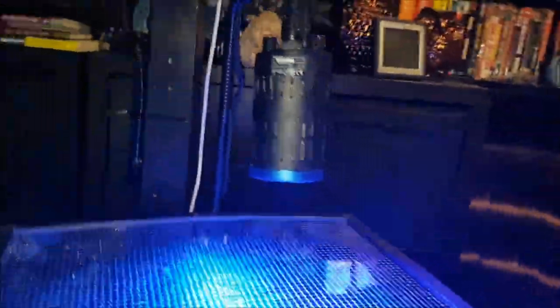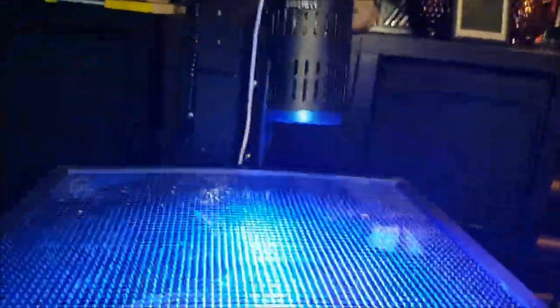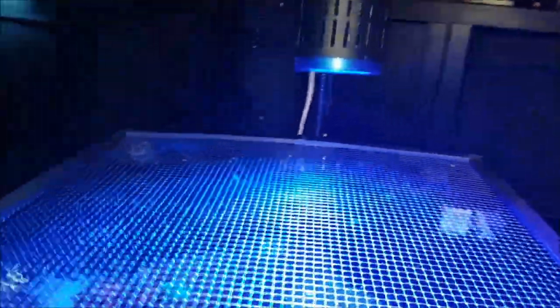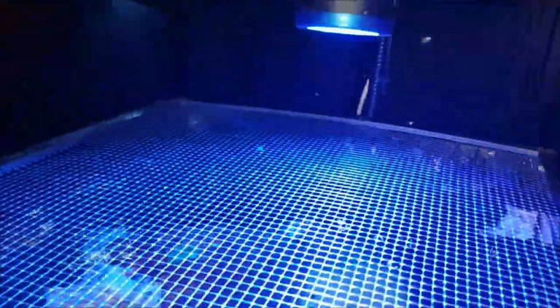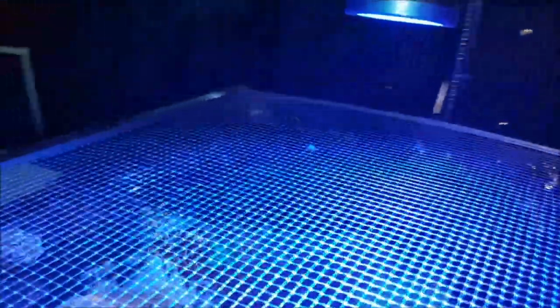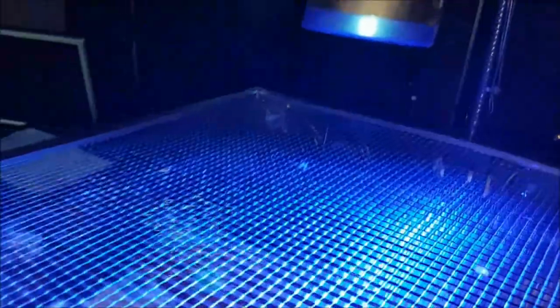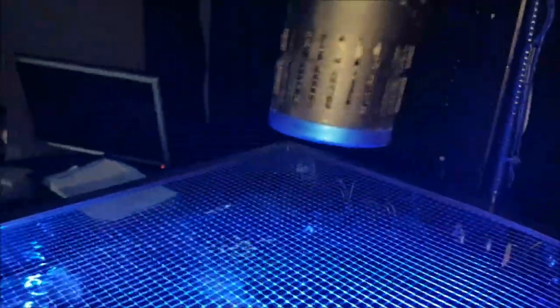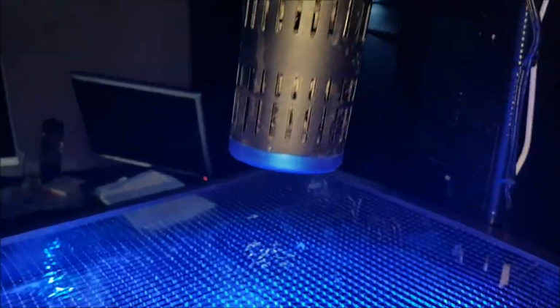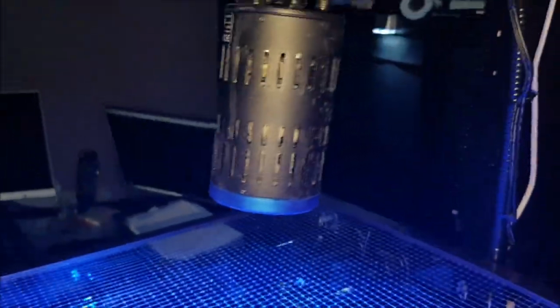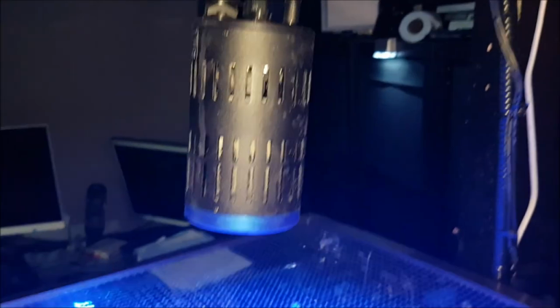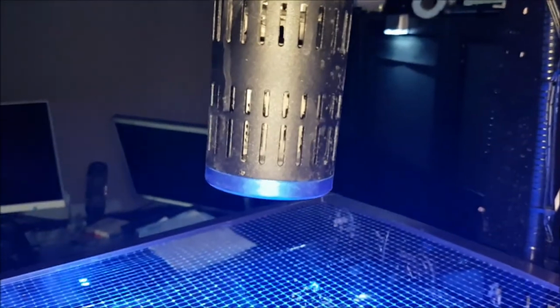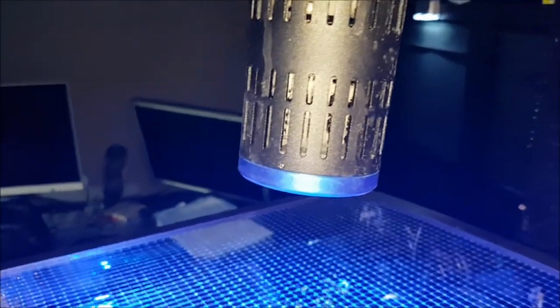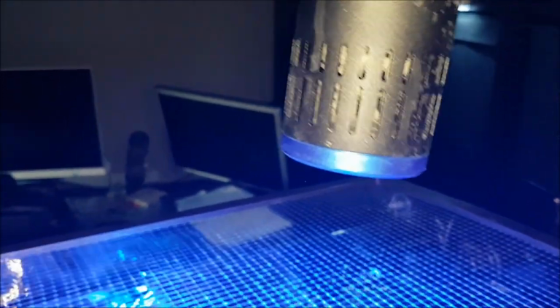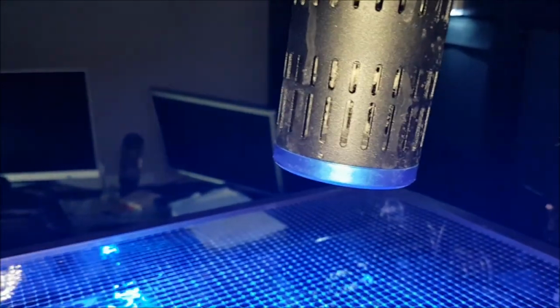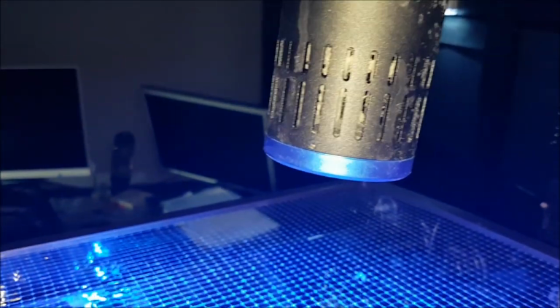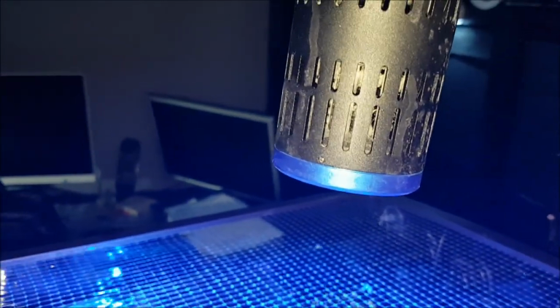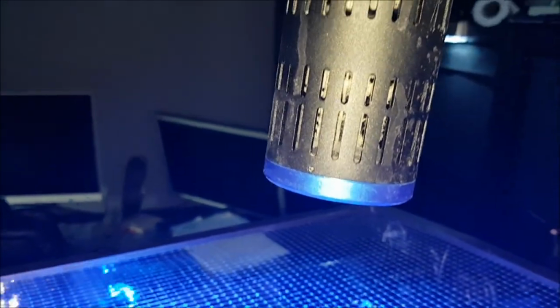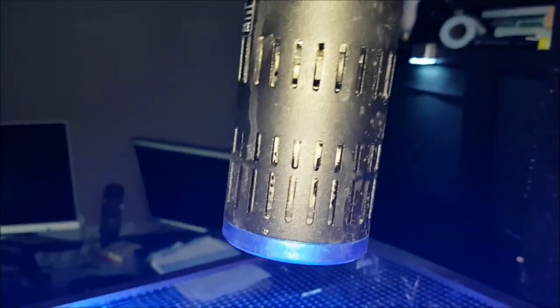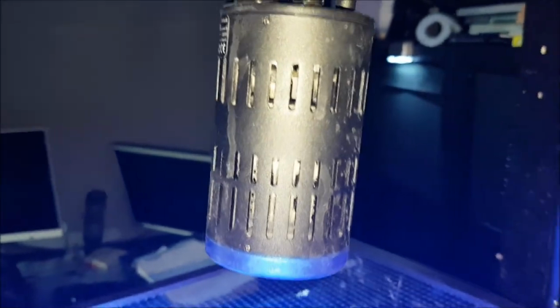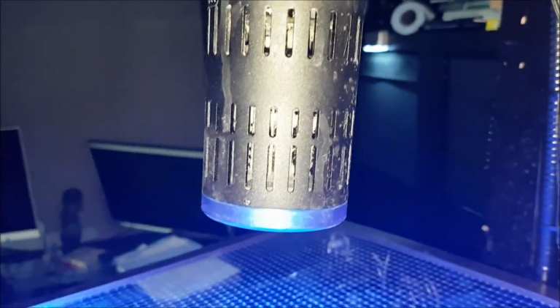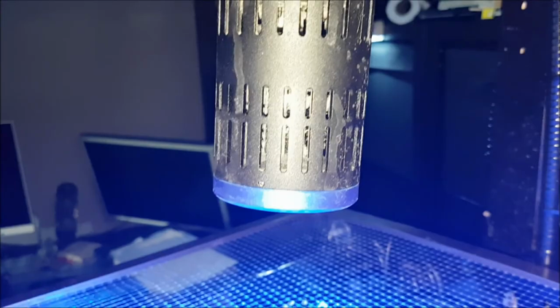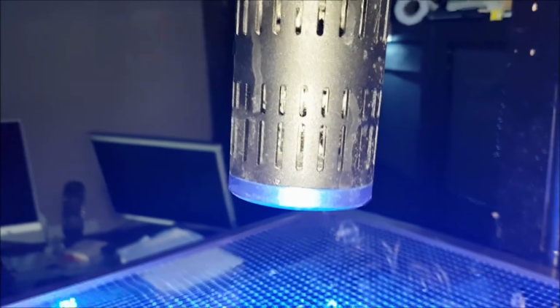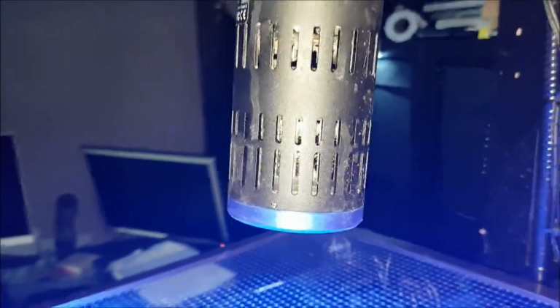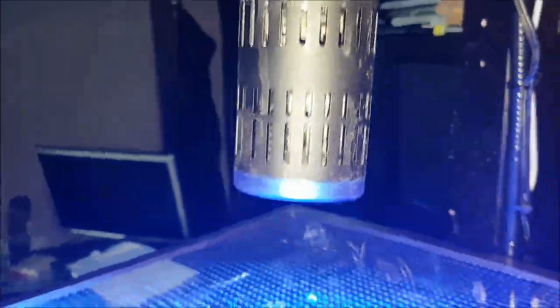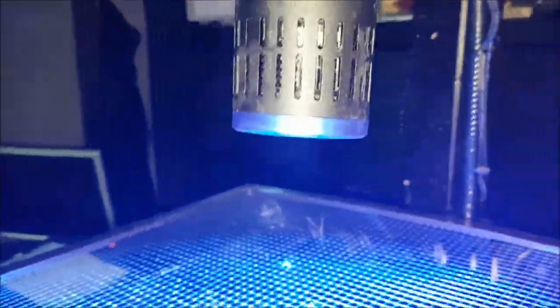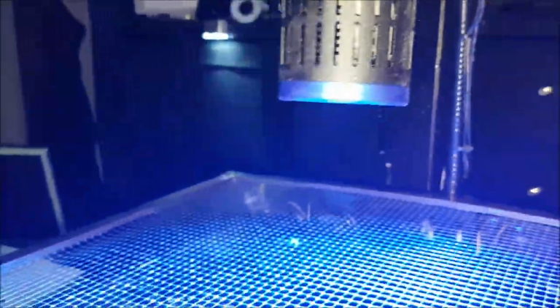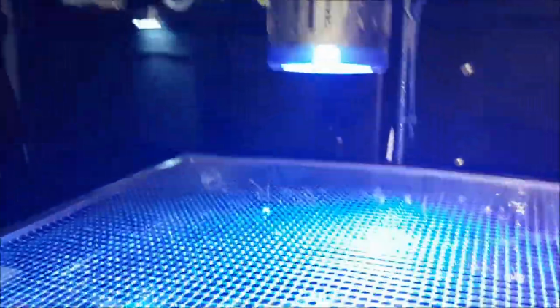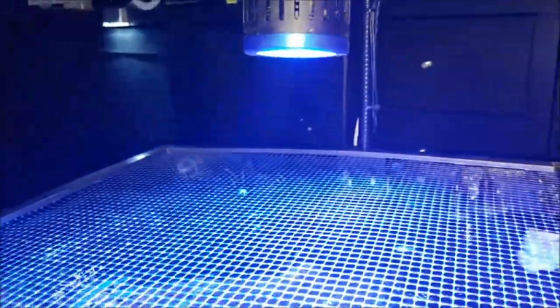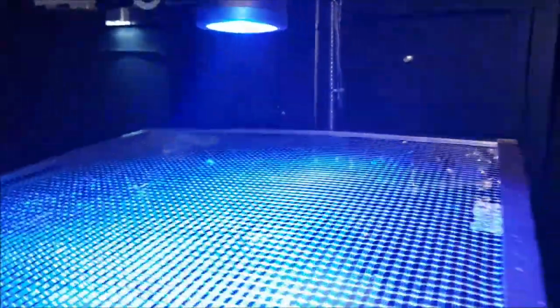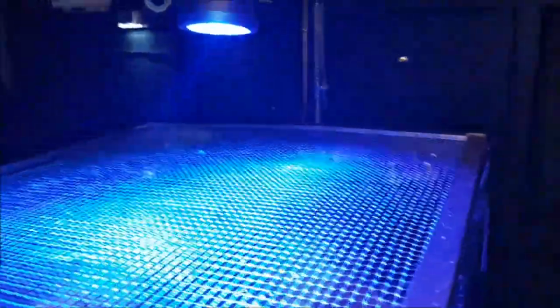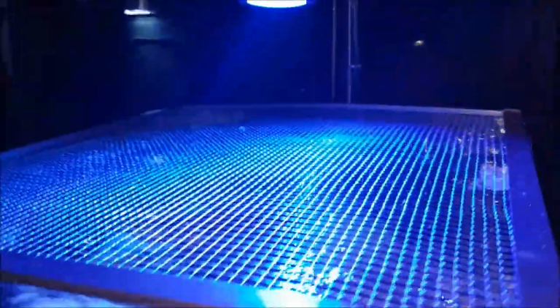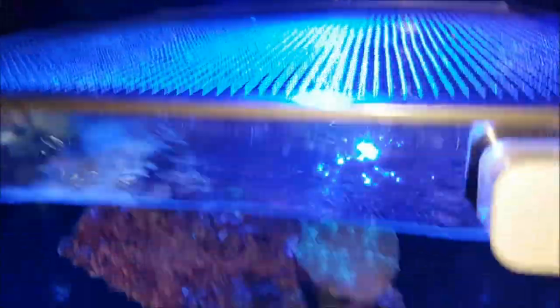I've got a Kessil Tuna Blue. It's the medium one — not the big one, not the small one. I can't remember what it's called now, 150 or 160, something like that. Works alright. It's got its controller down there as well.